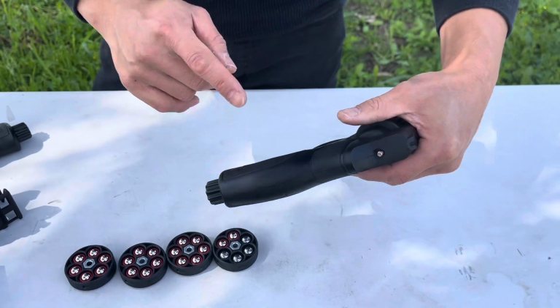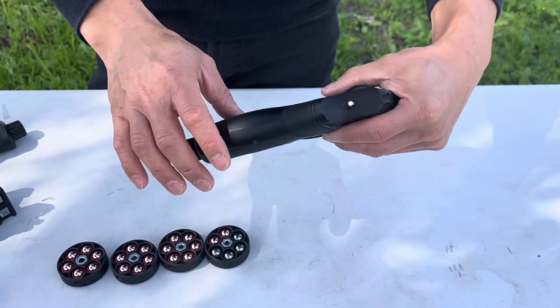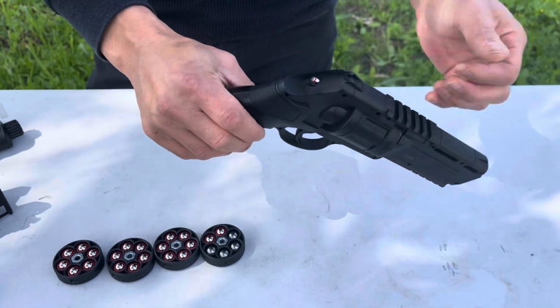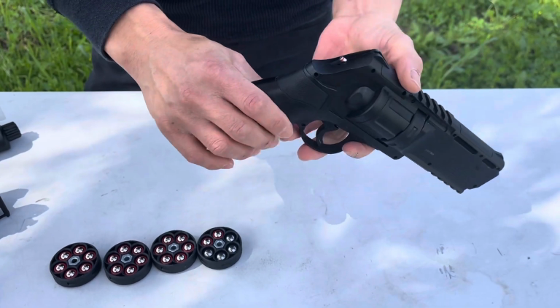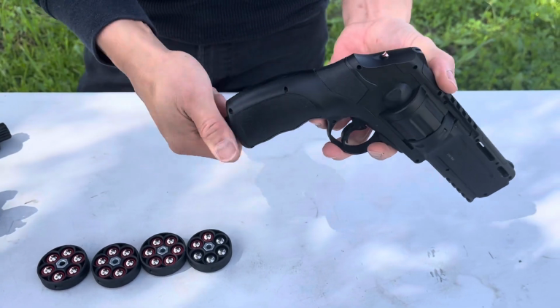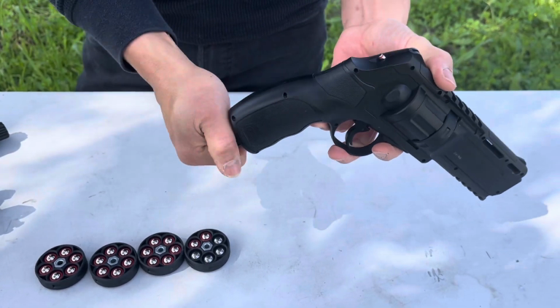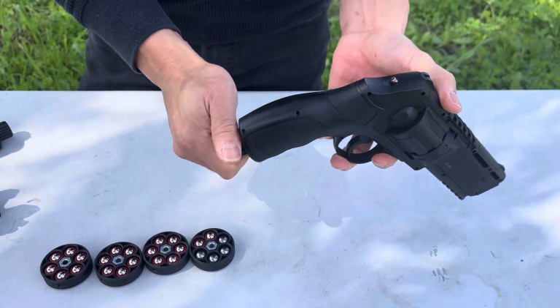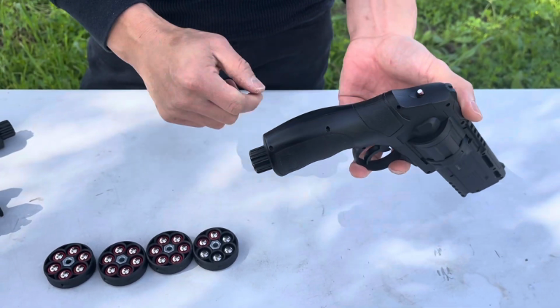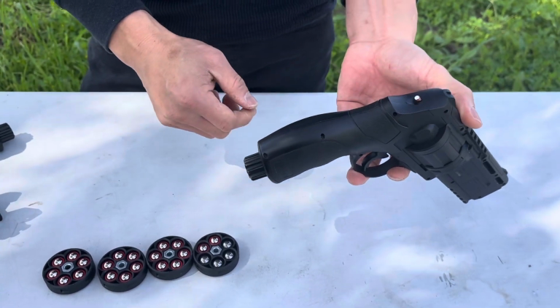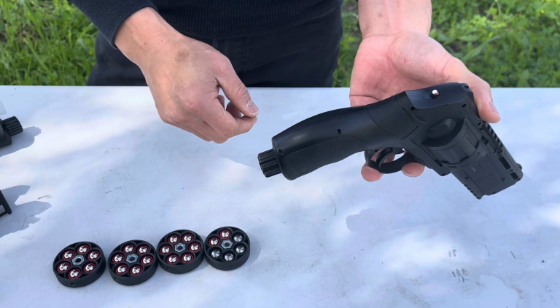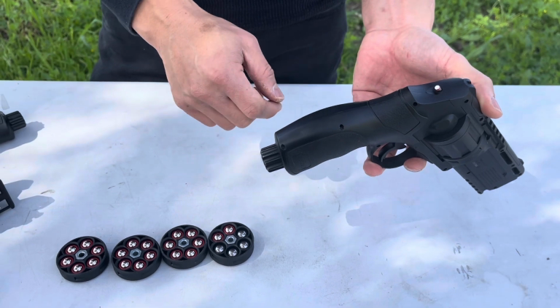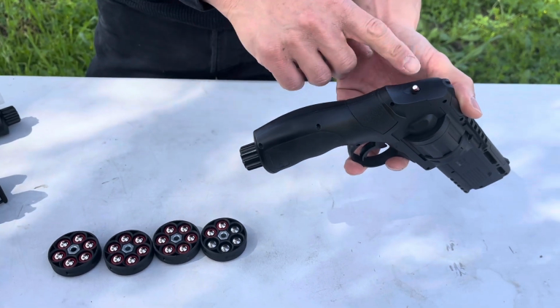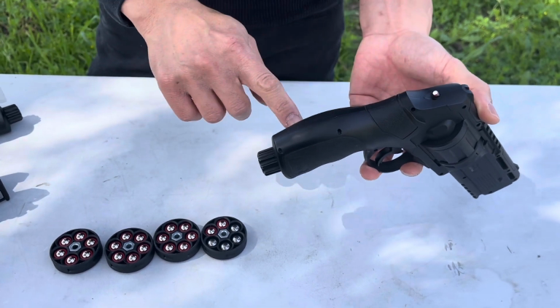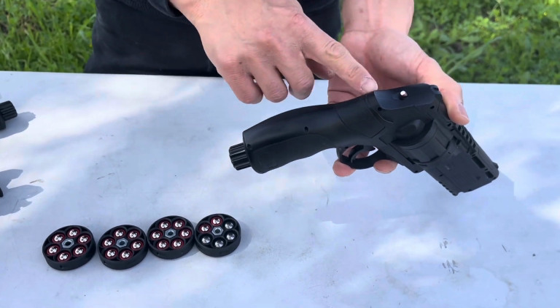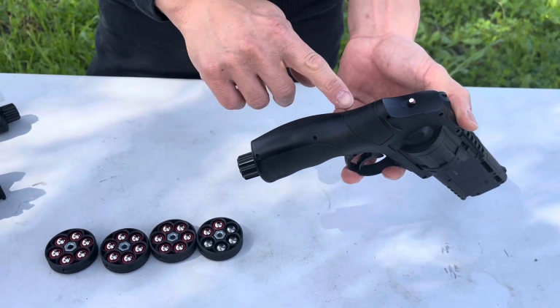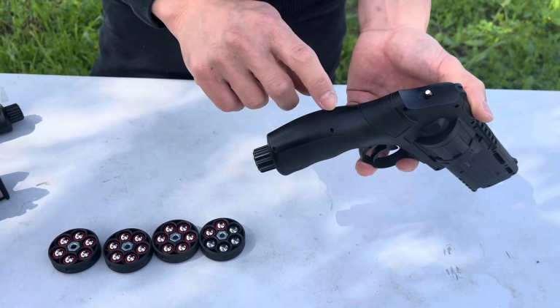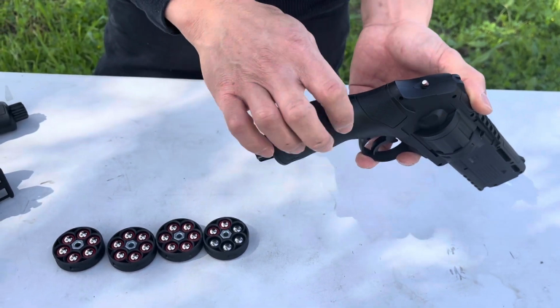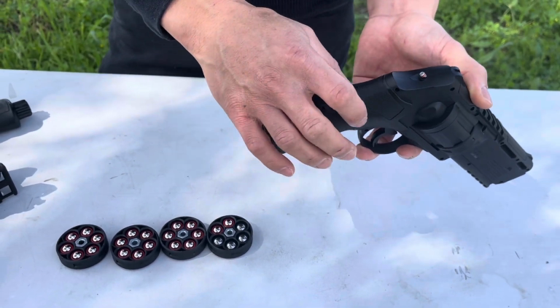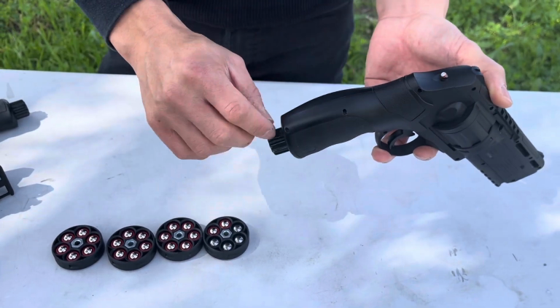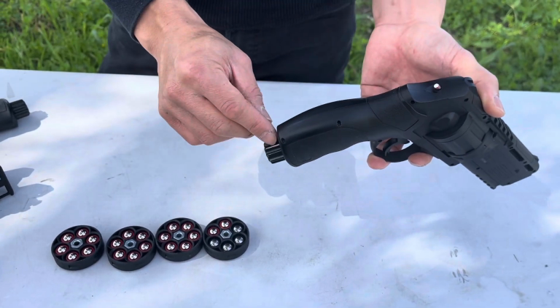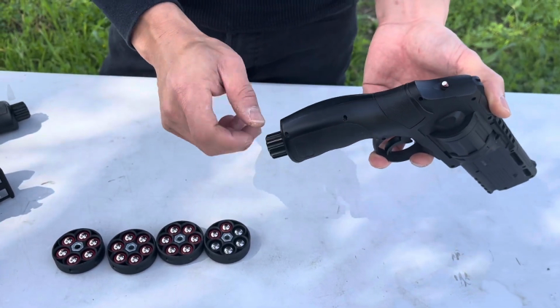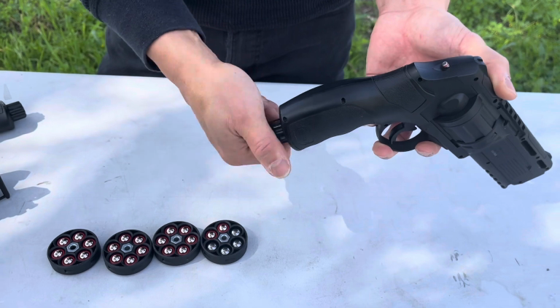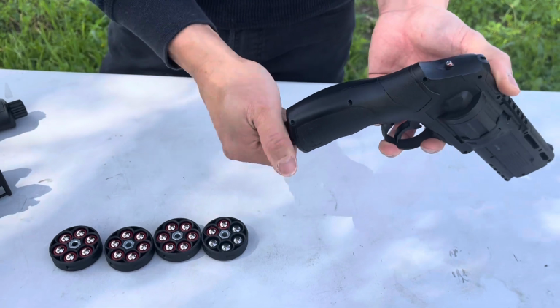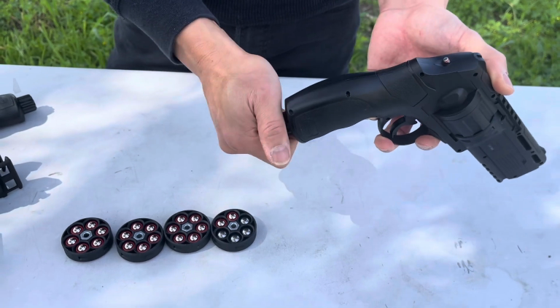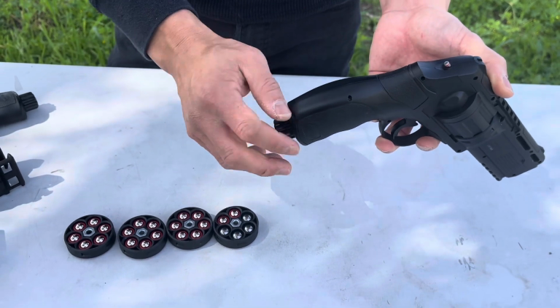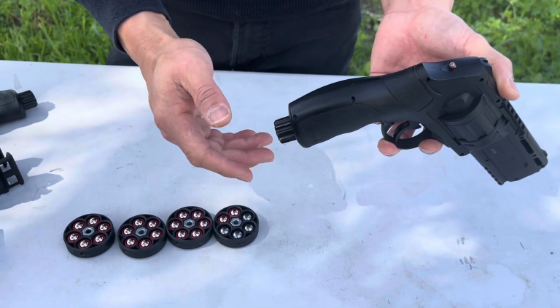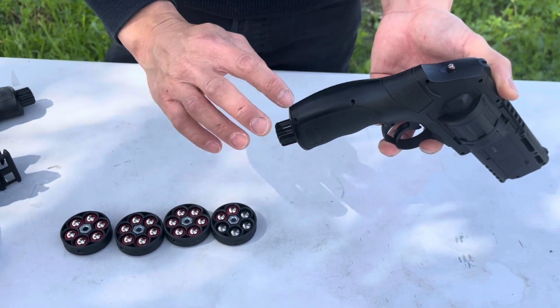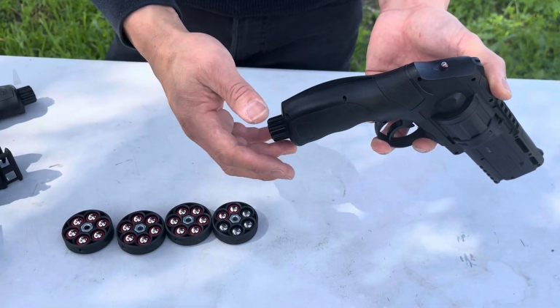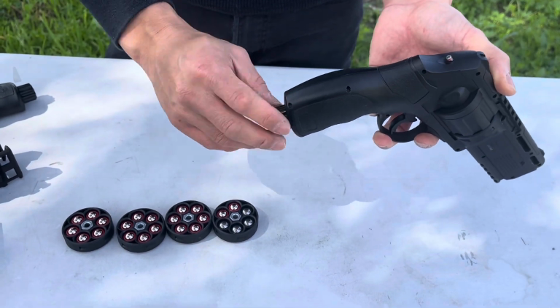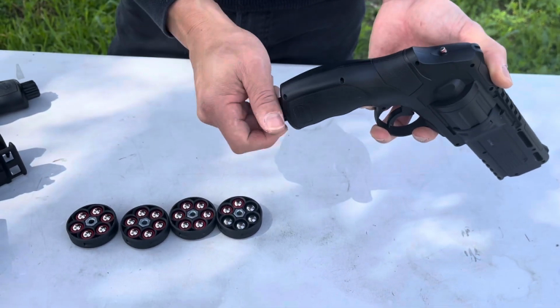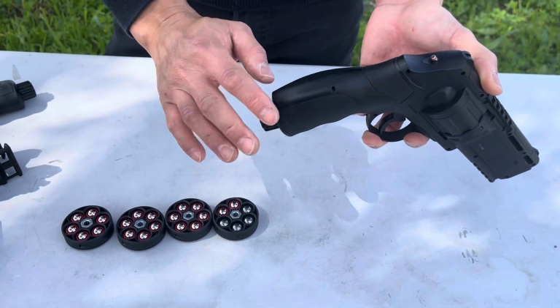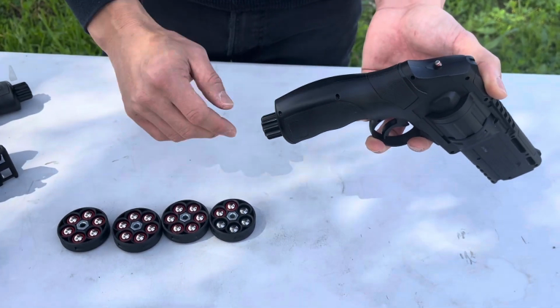Now if you were to take the knob off it's gonna be pretty tight — that is because the pressure in here is preventing you from doing that. I was putting it in earlier with my hand without using a tool. That's all you need to do: just go in until it stops, that's it.